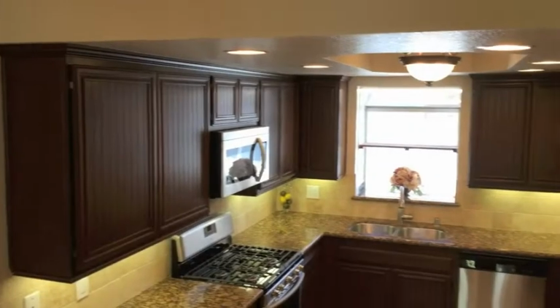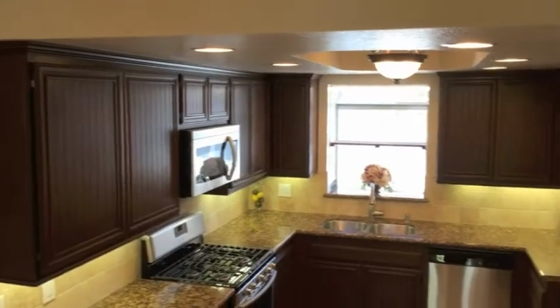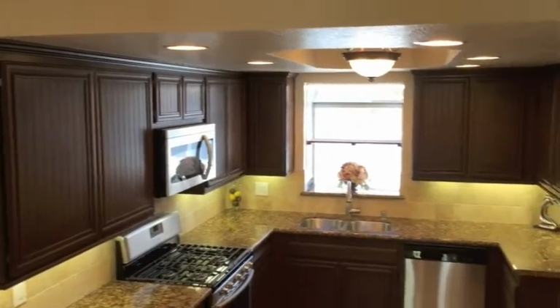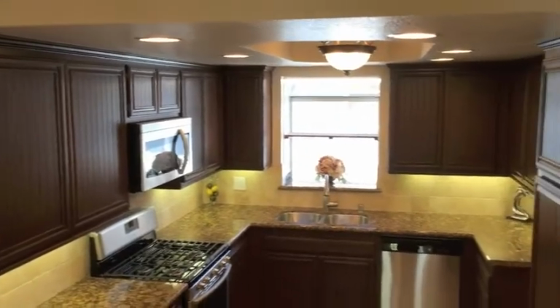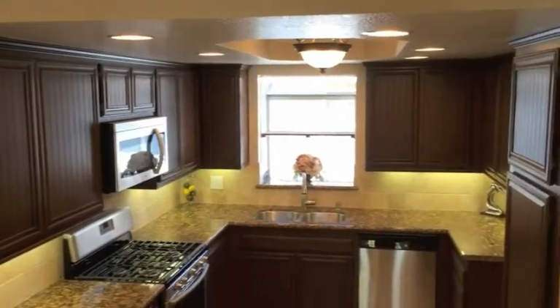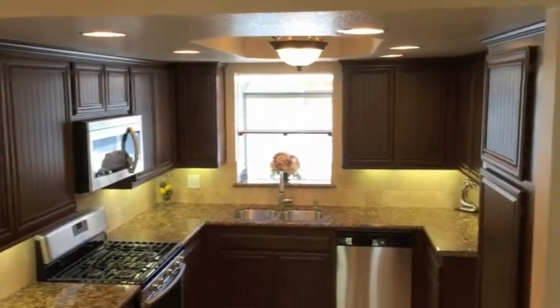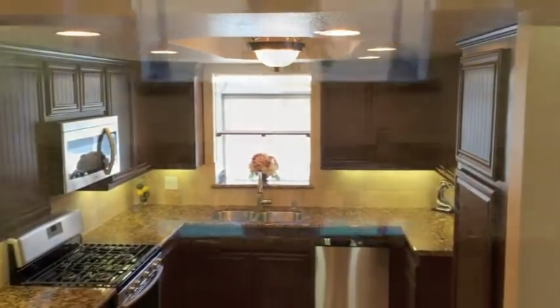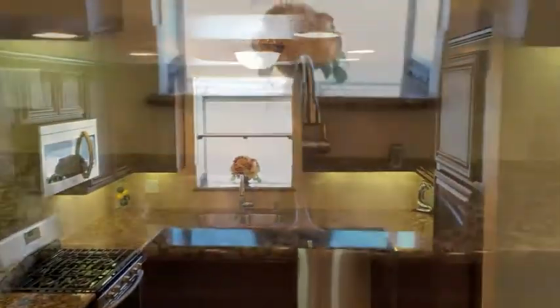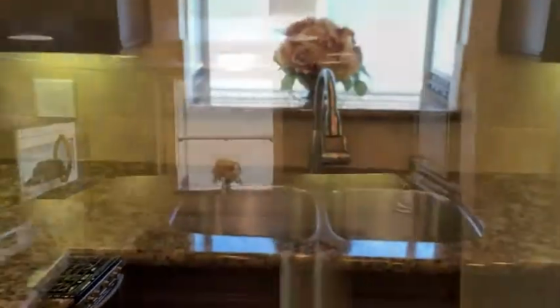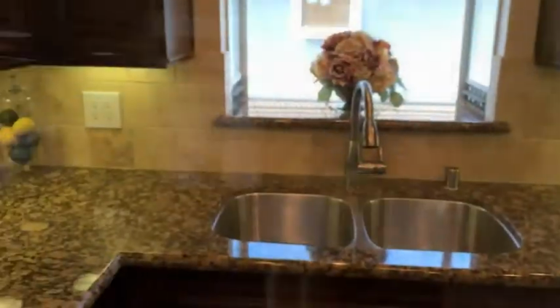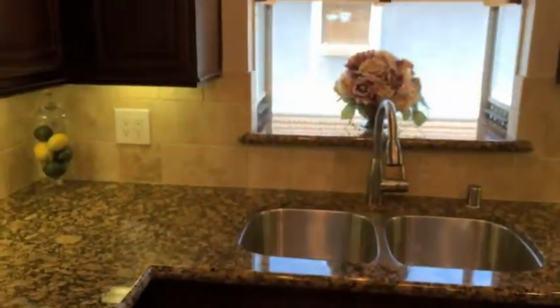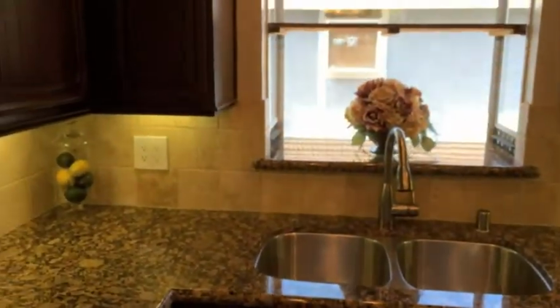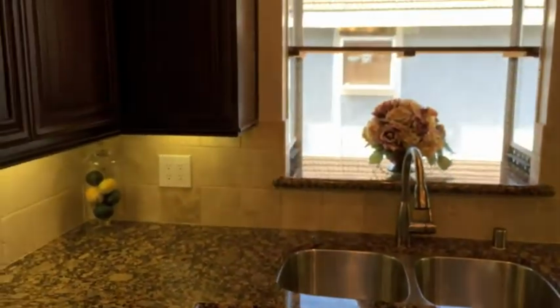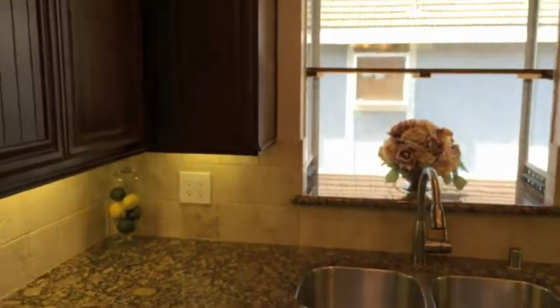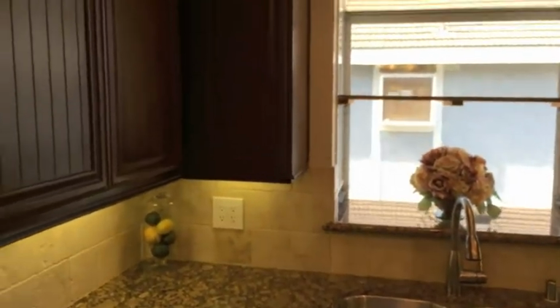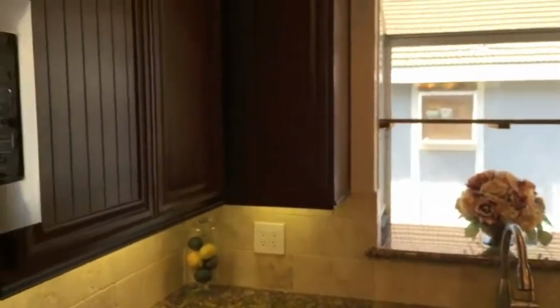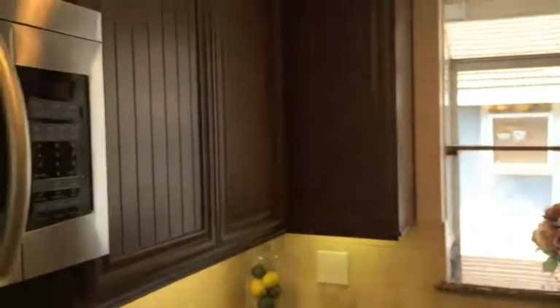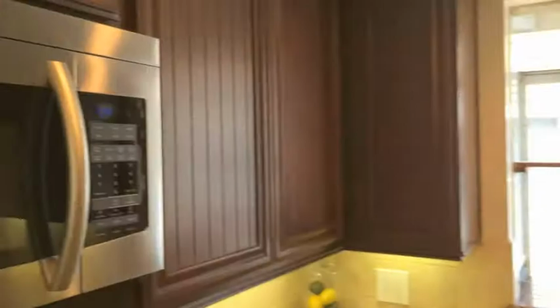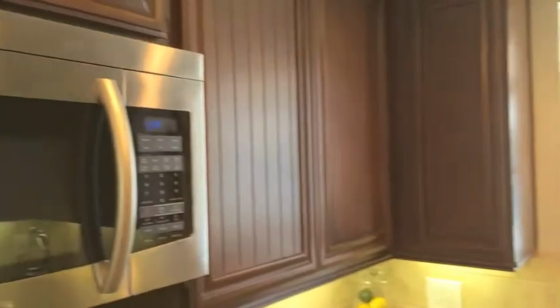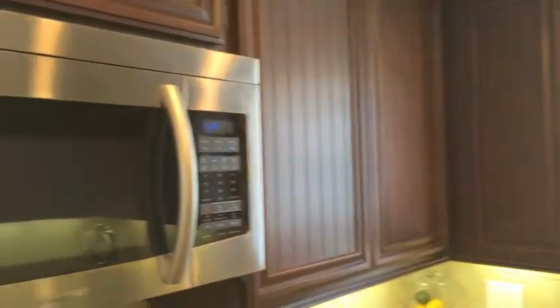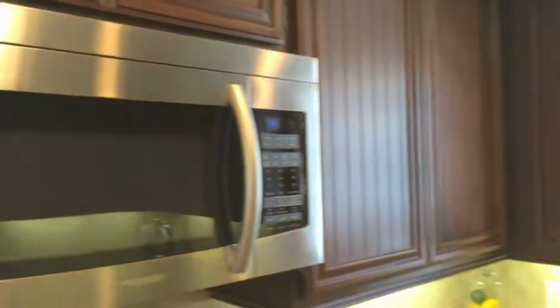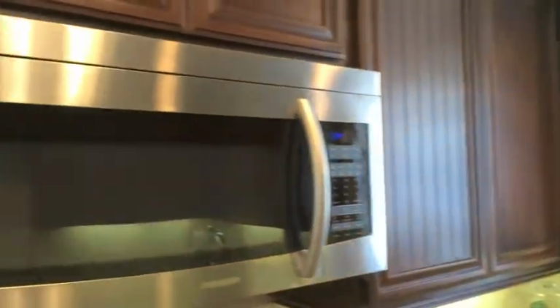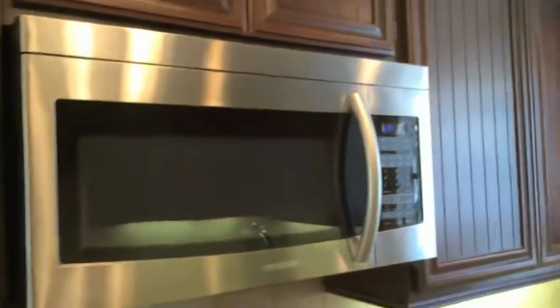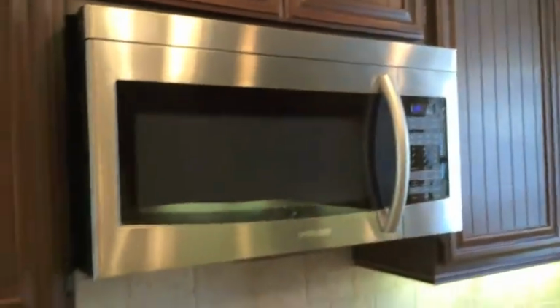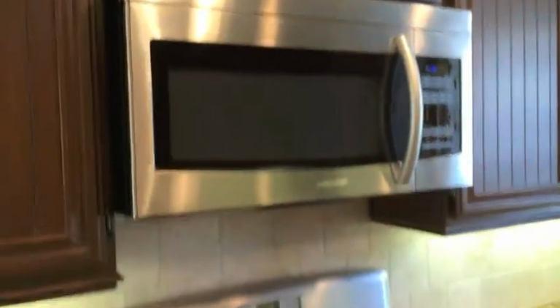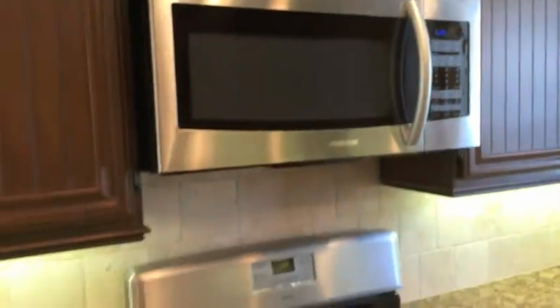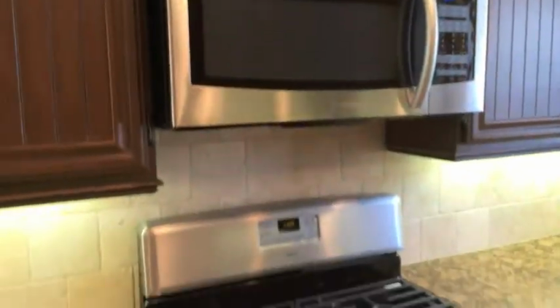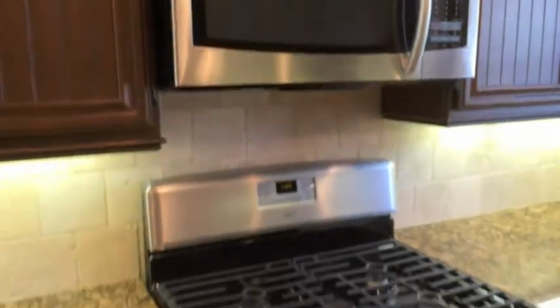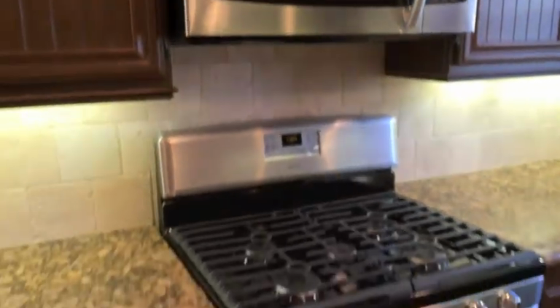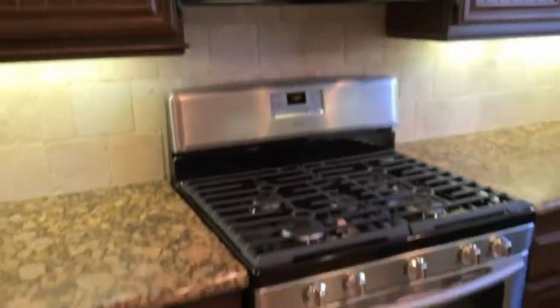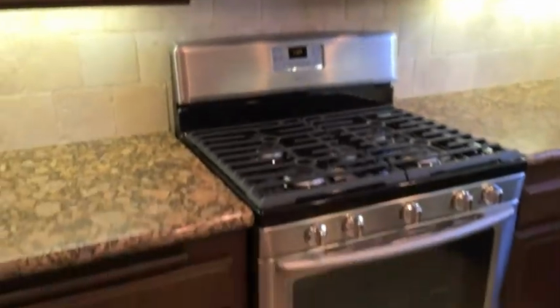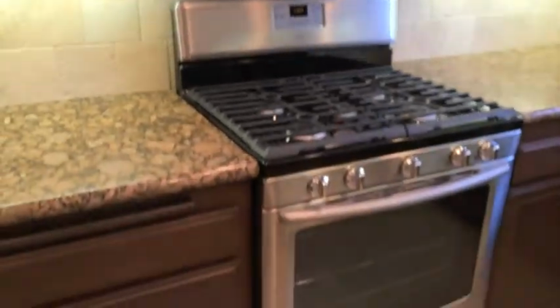This designer kitchen has been completely updated and includes new granite countertops and new cabinets, all-new stainless steel appliances and fixtures.